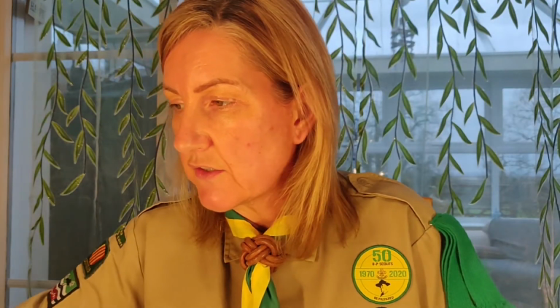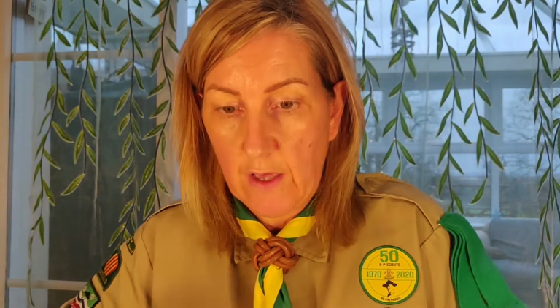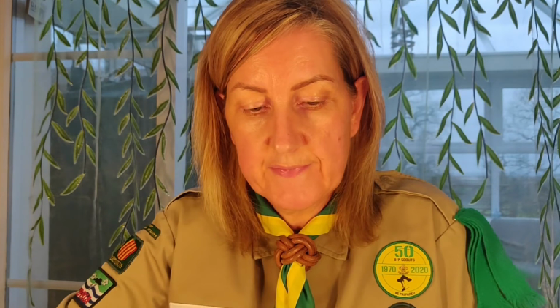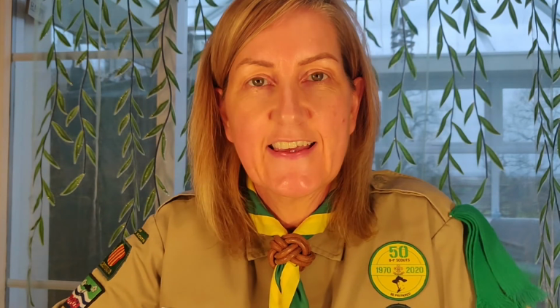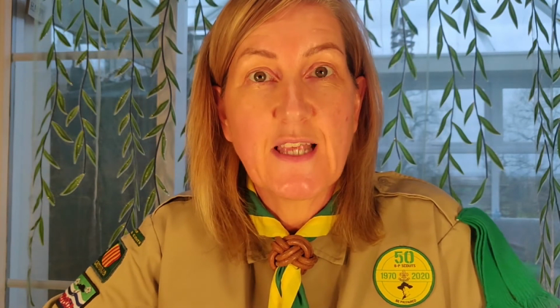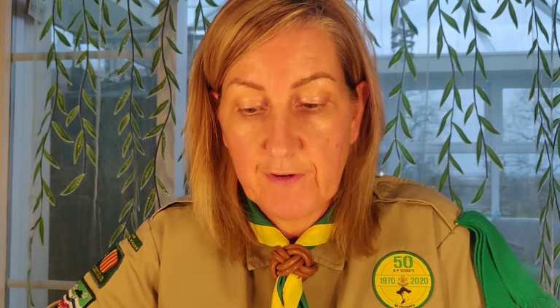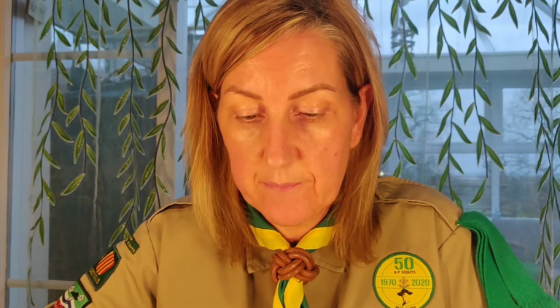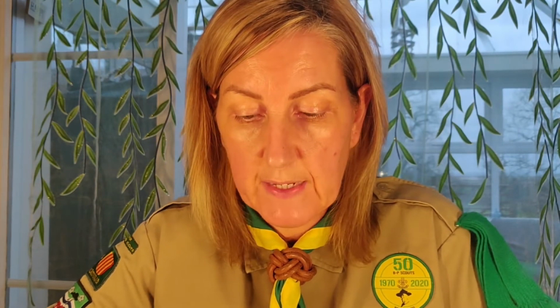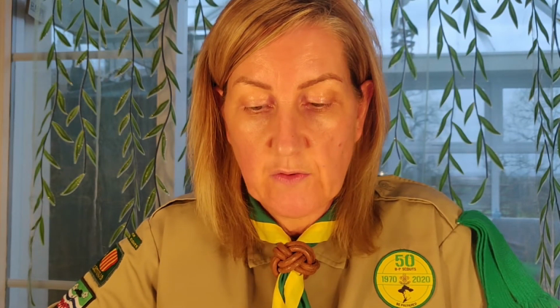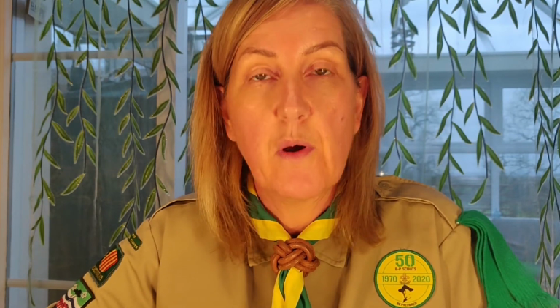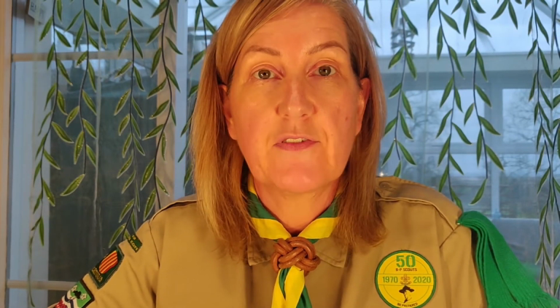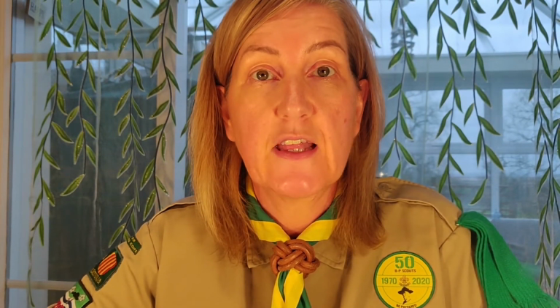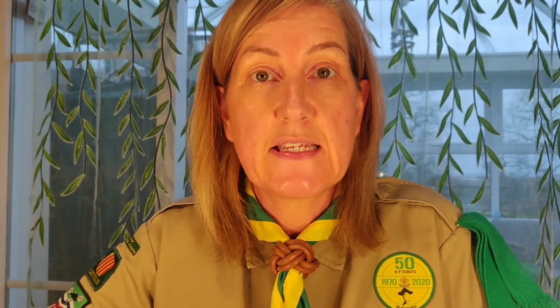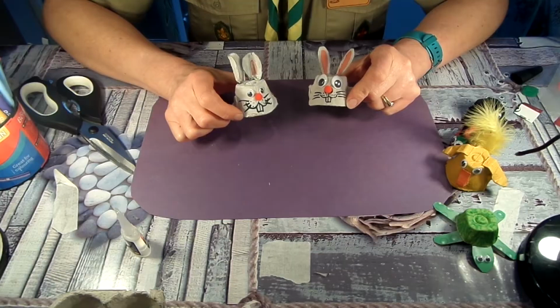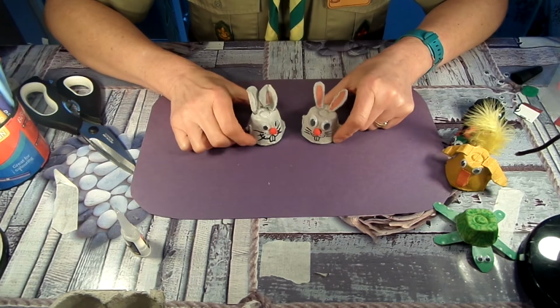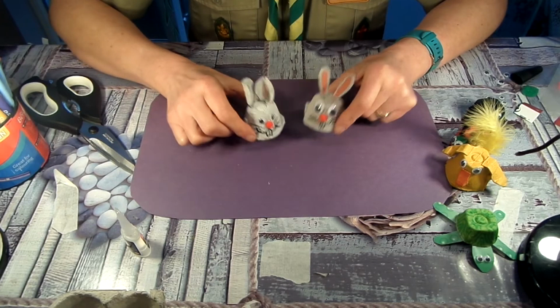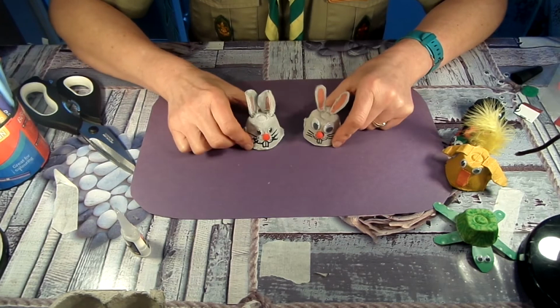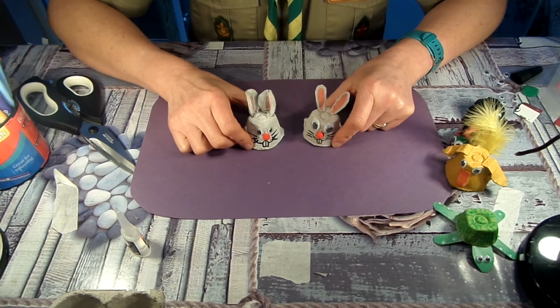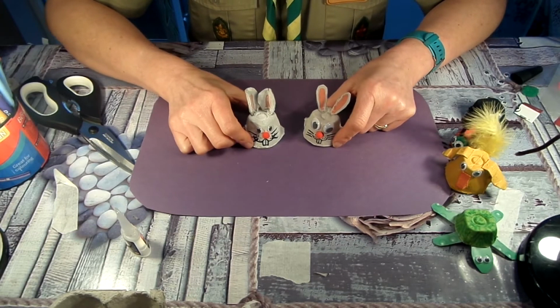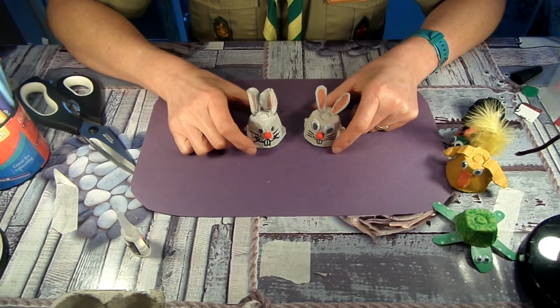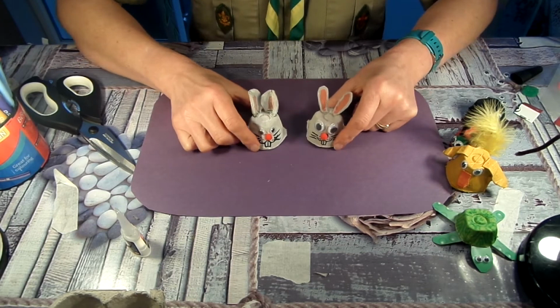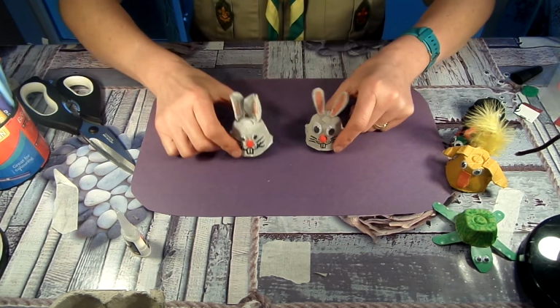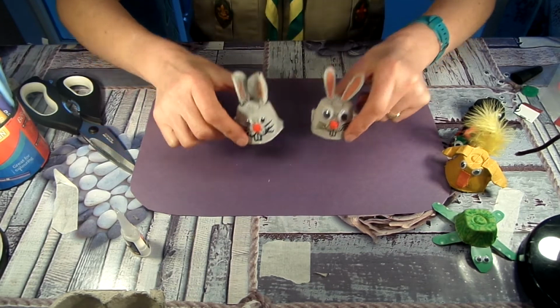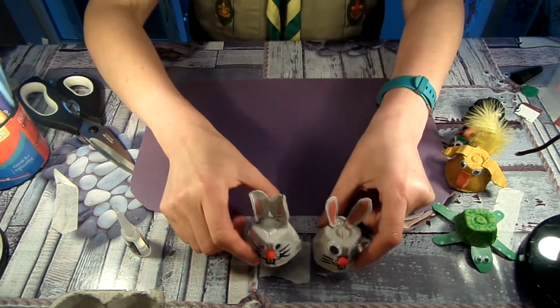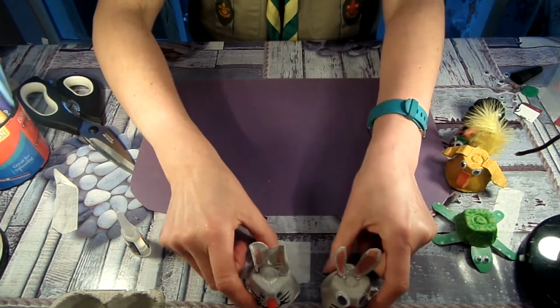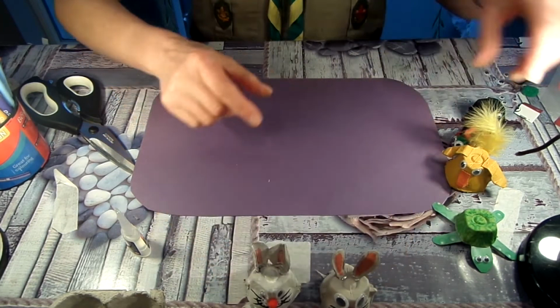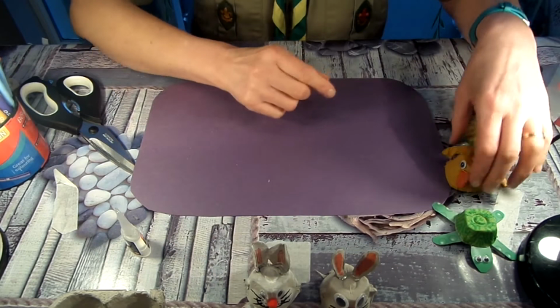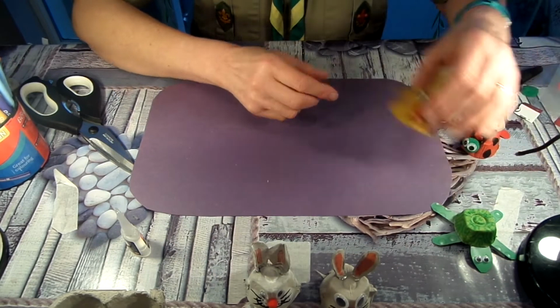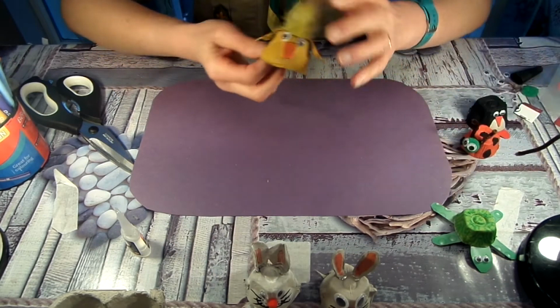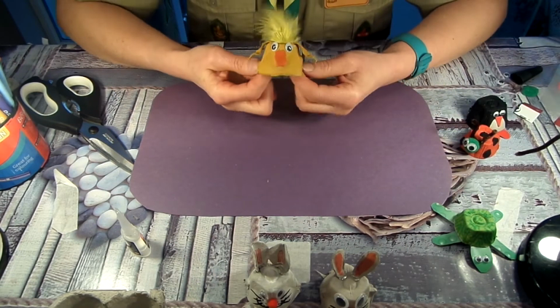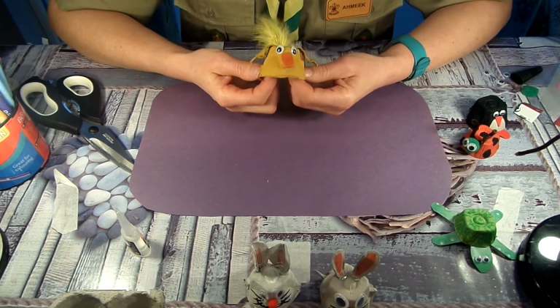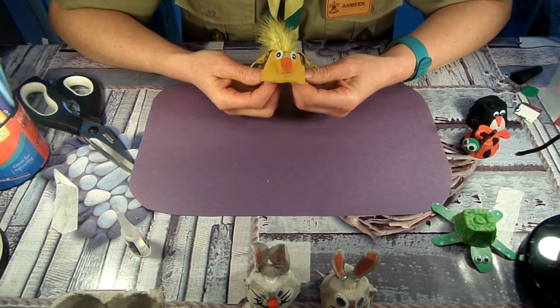So there you go — he's got himself a little friend now, so those two are mates for life. That's our Easter bunny. So just to give you an idea now of the other animals that you can make, we've got an Easter chick.